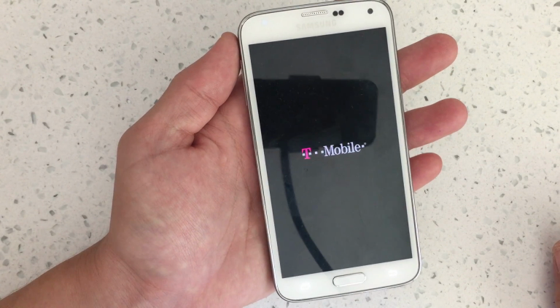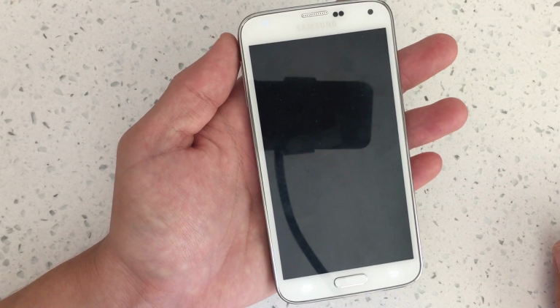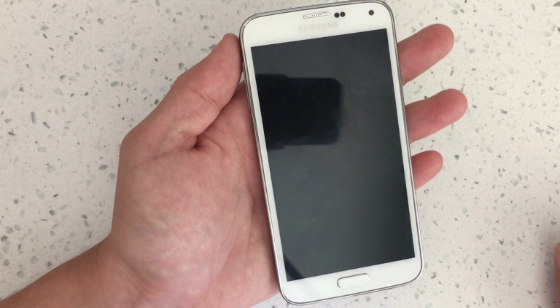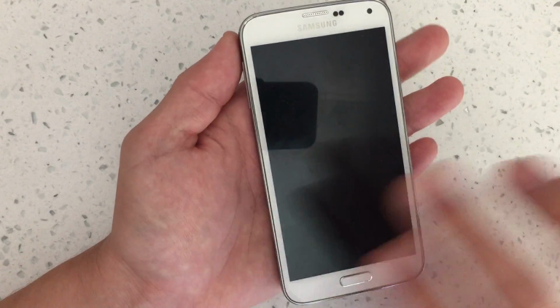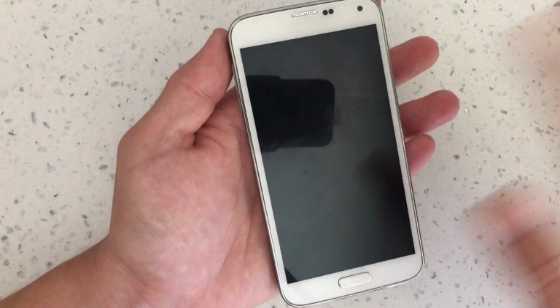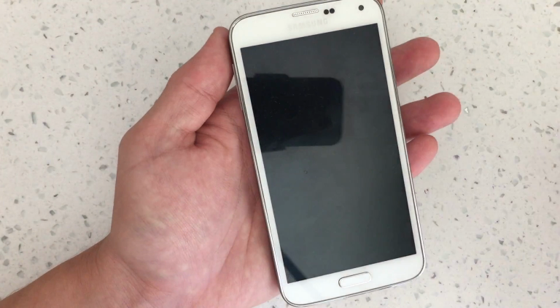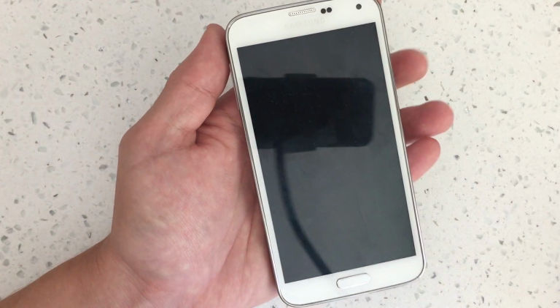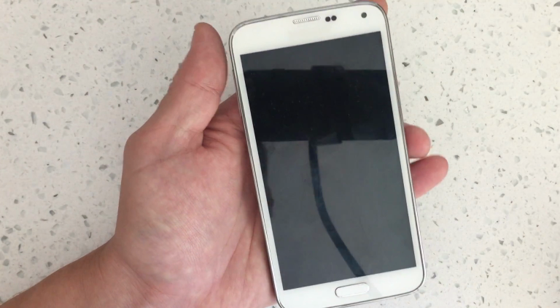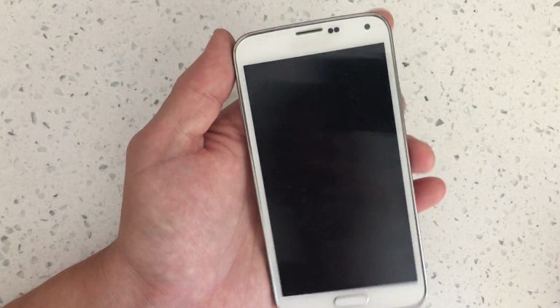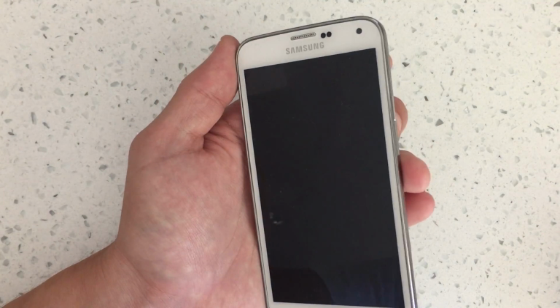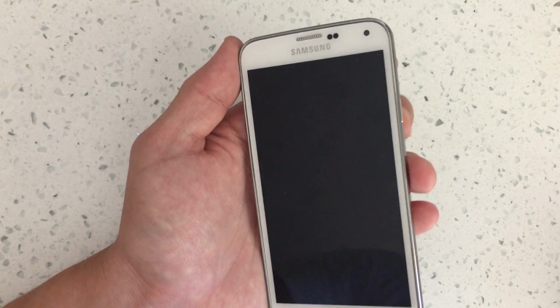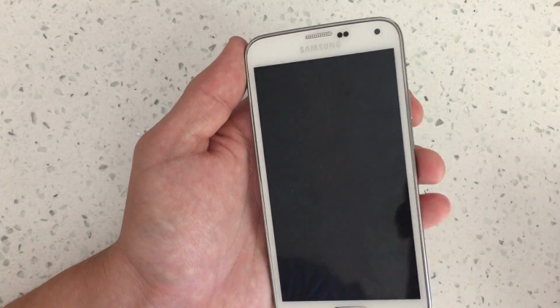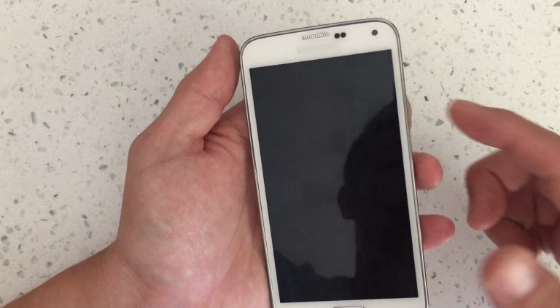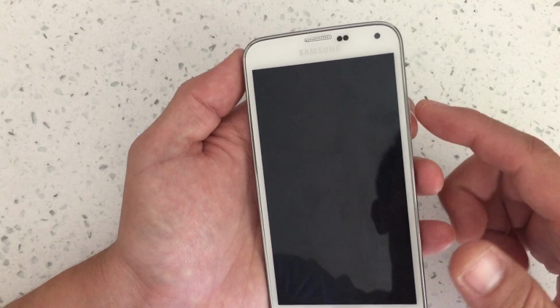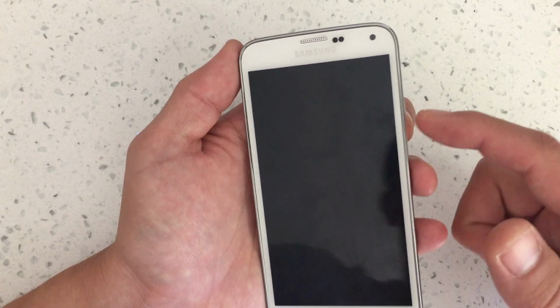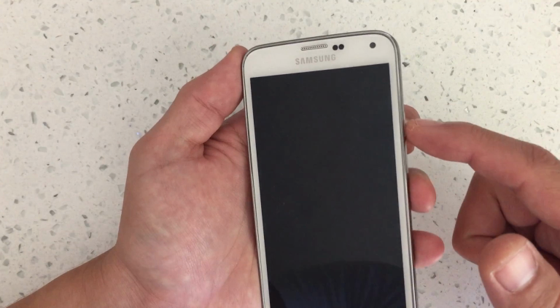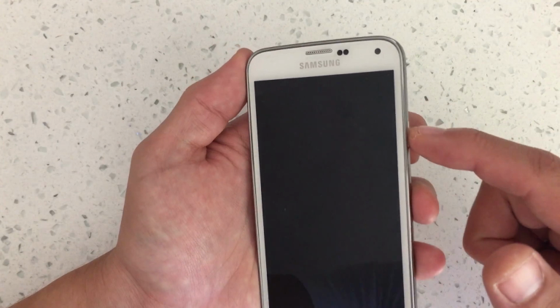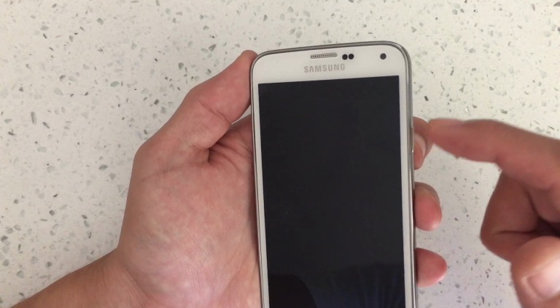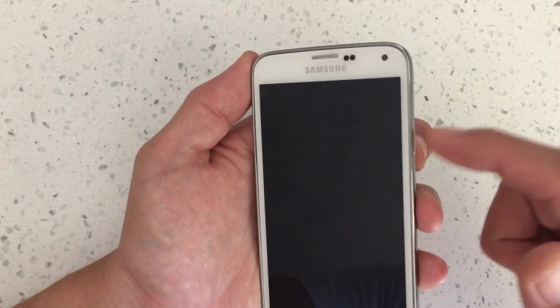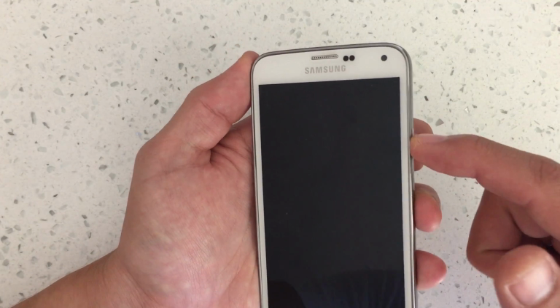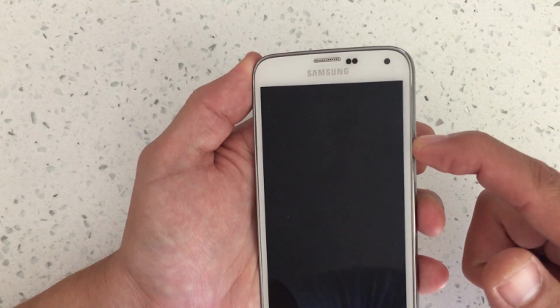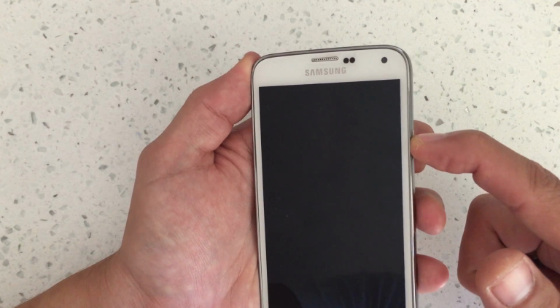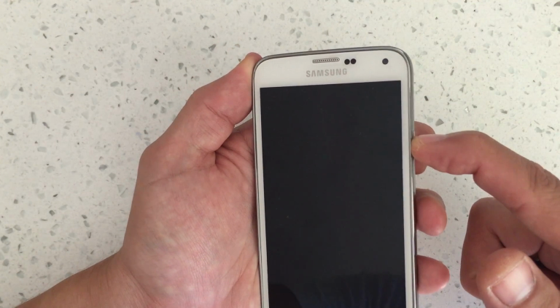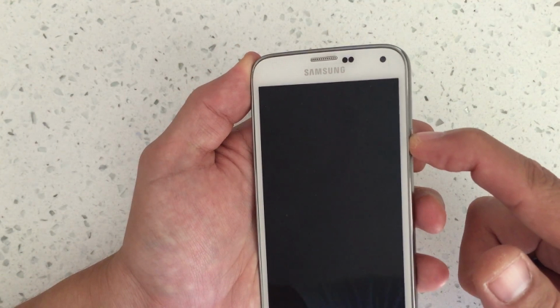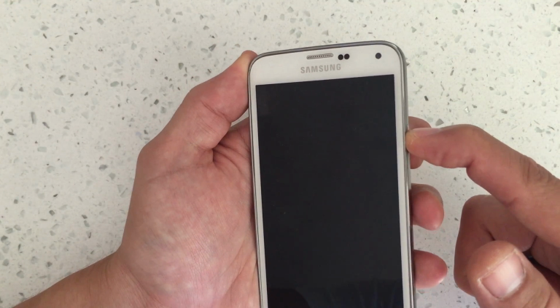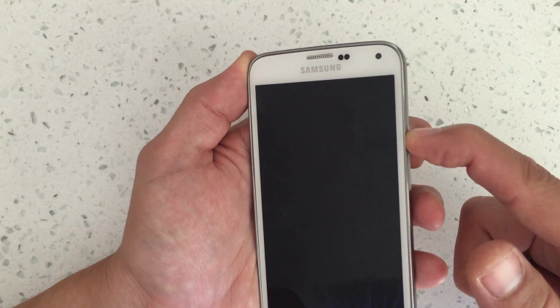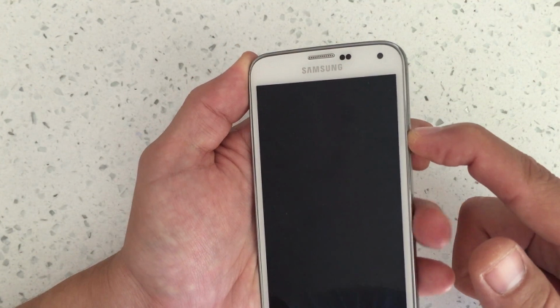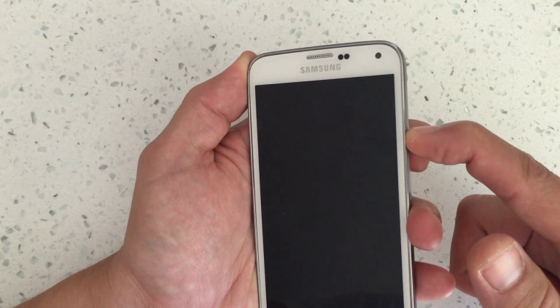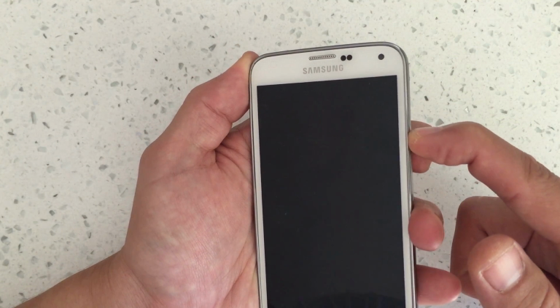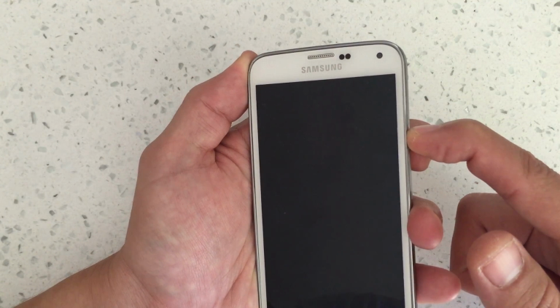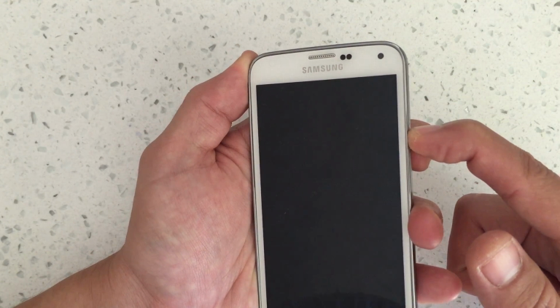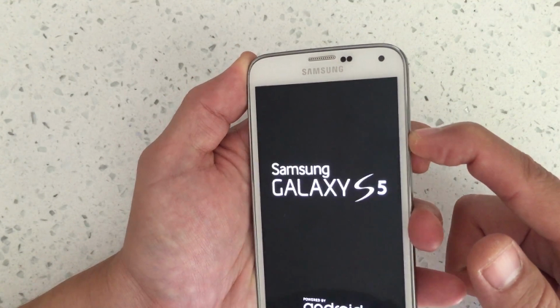Once your phone is completely powered down, what you want to do is push the power button. As soon as it comes on, you feel it vibrate, then what you want to do is hold down the volume down button.